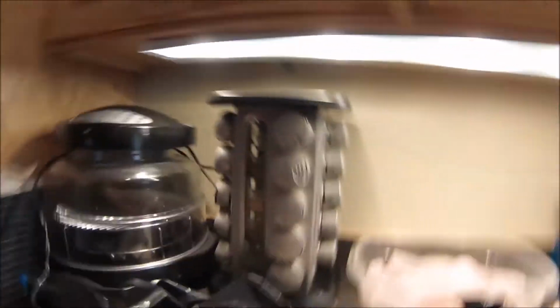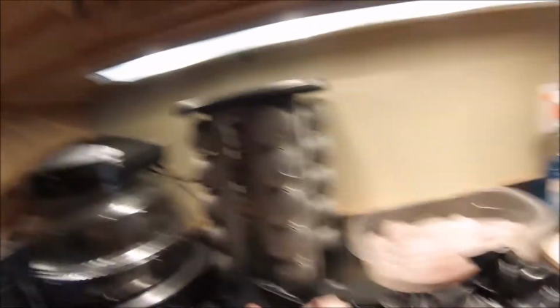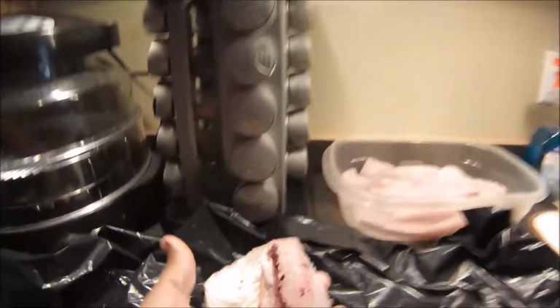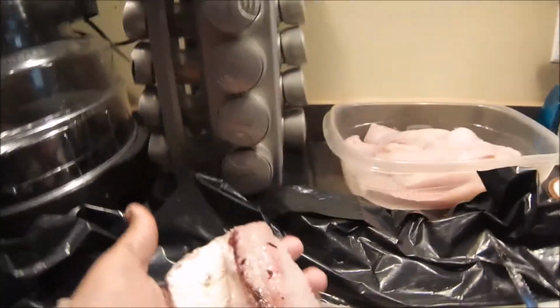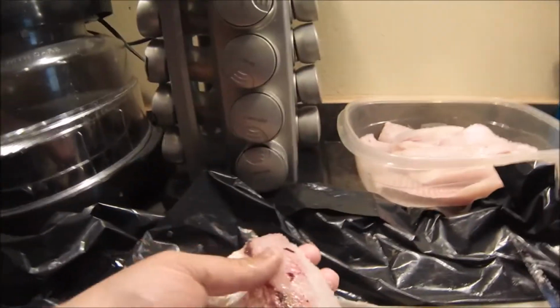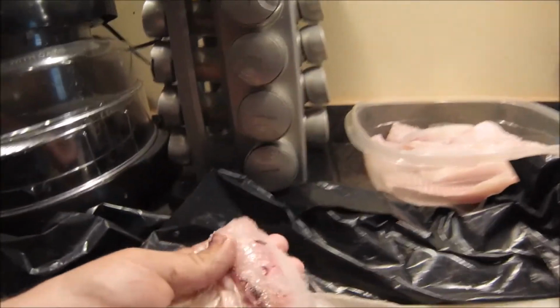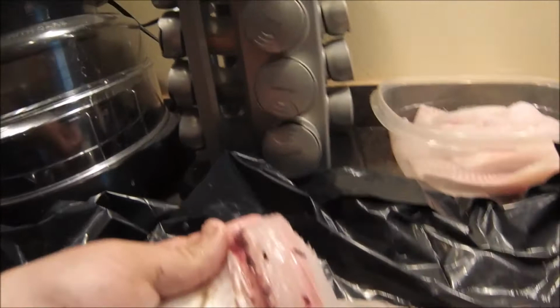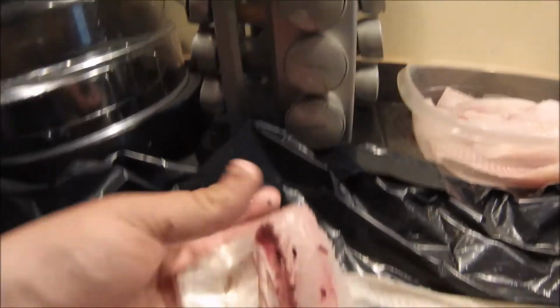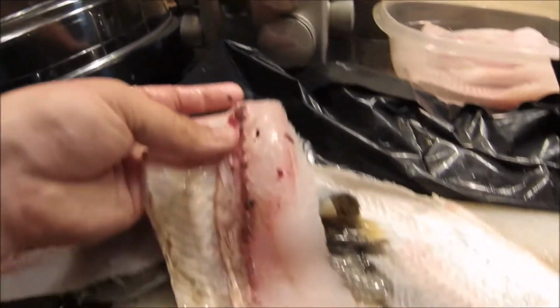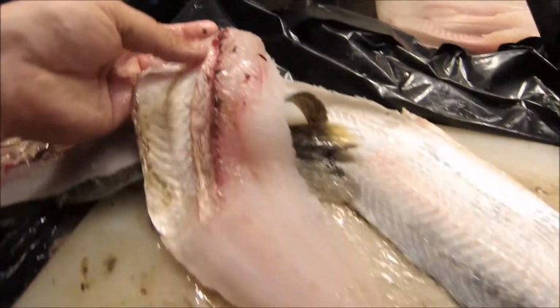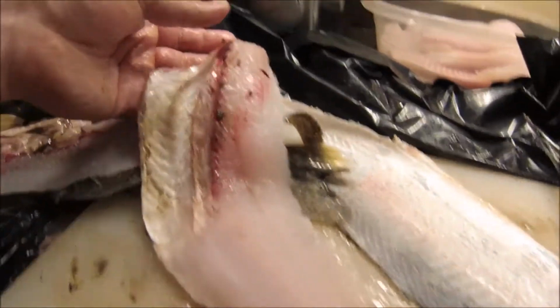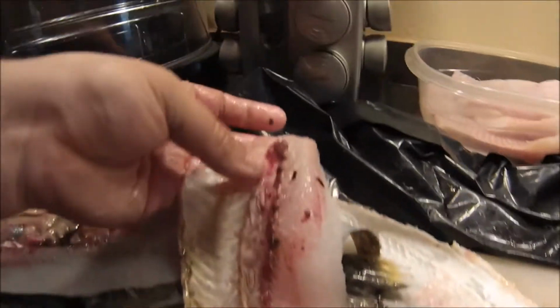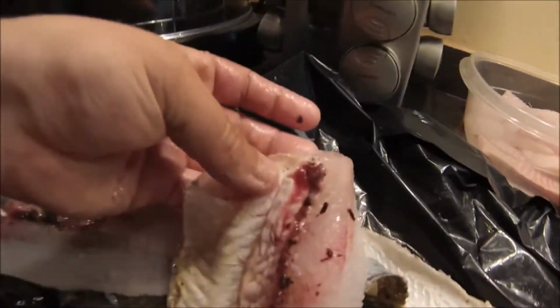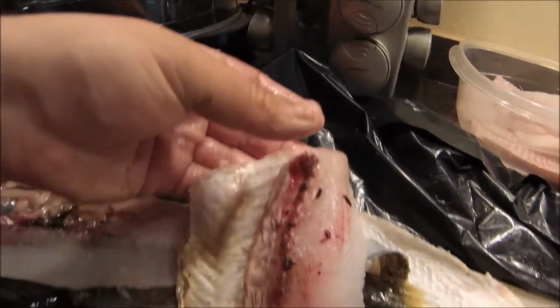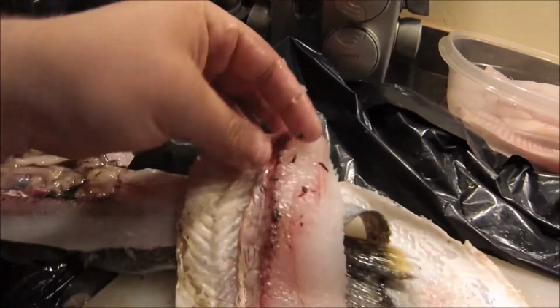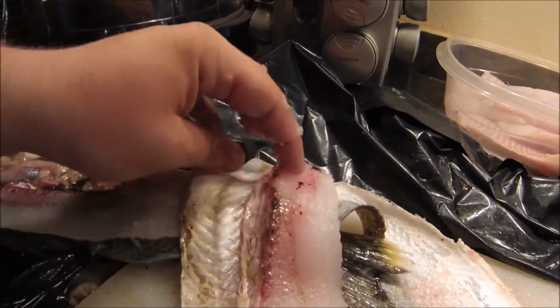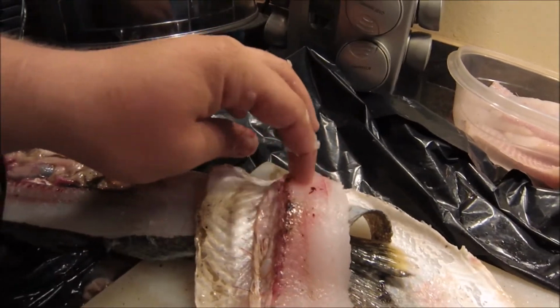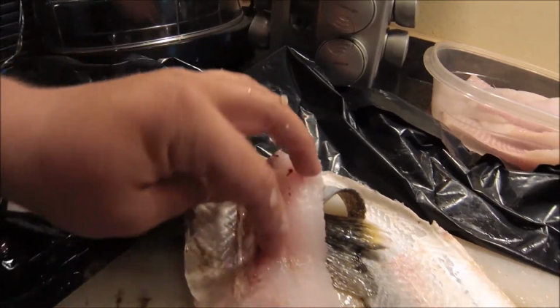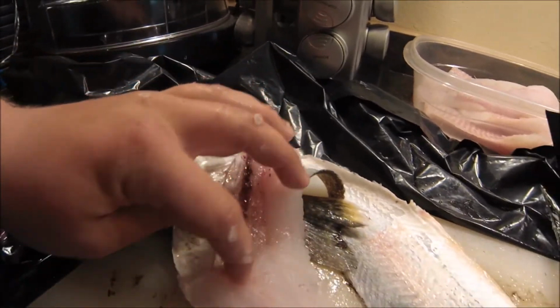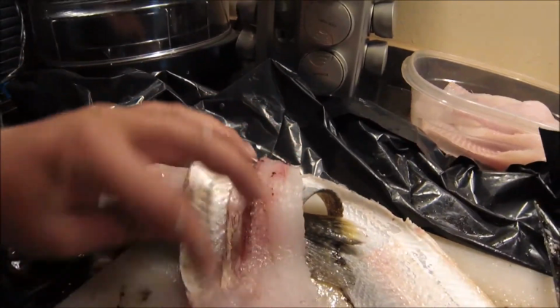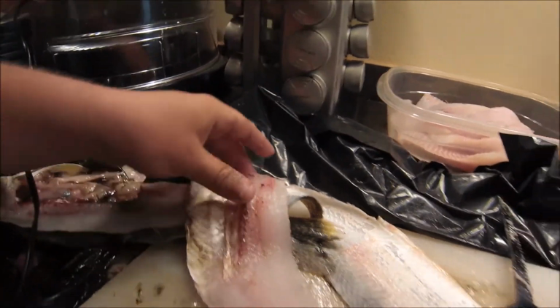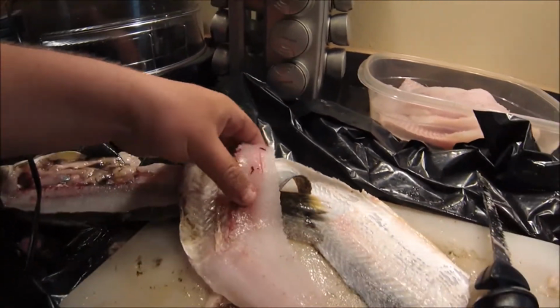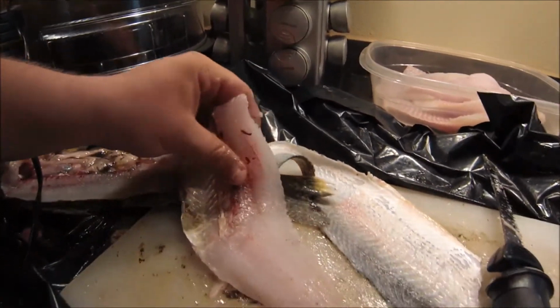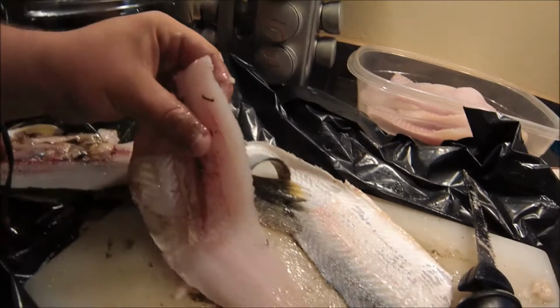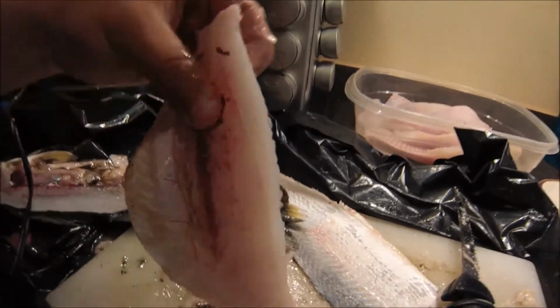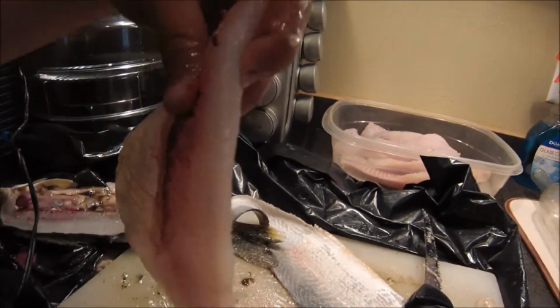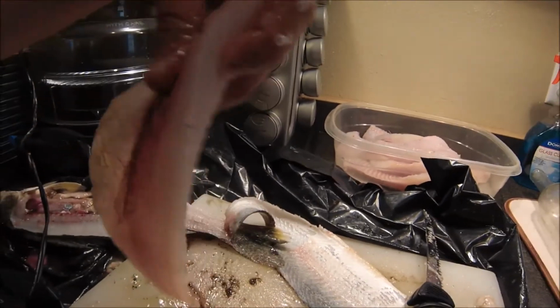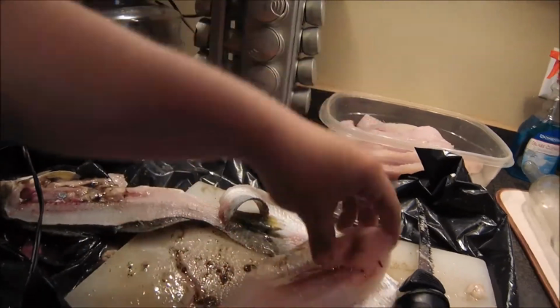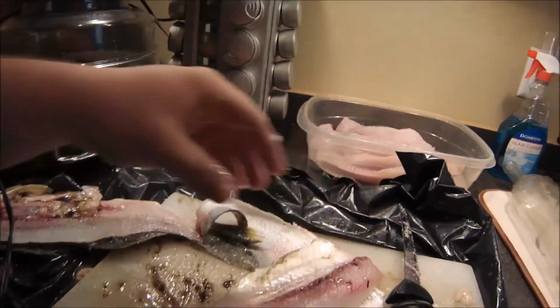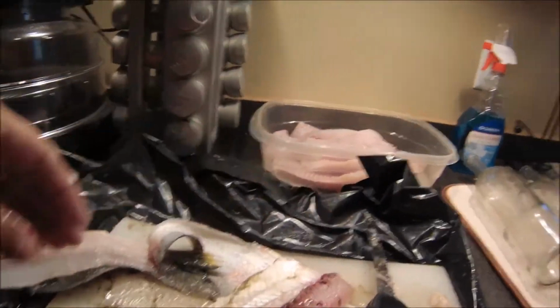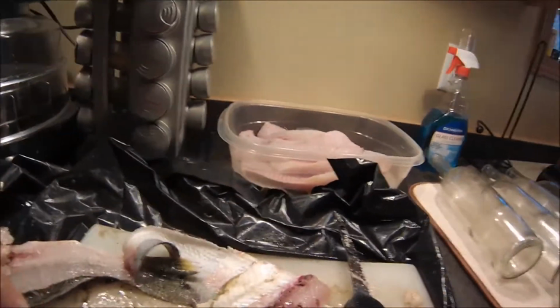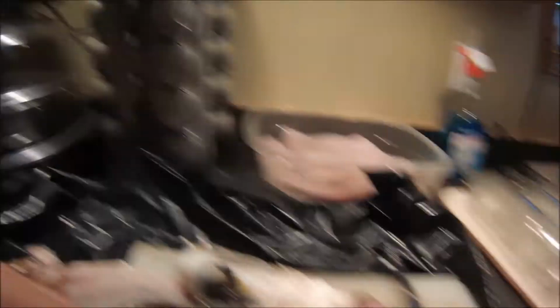As you can see there, there's a simple walleye fillet. Then you just take the rib cage out, cut it on there, and then strip the strip bone — I'll show you guys real quick here.